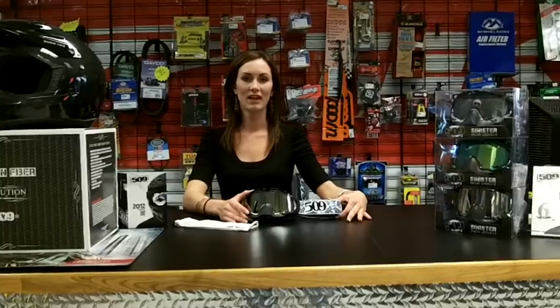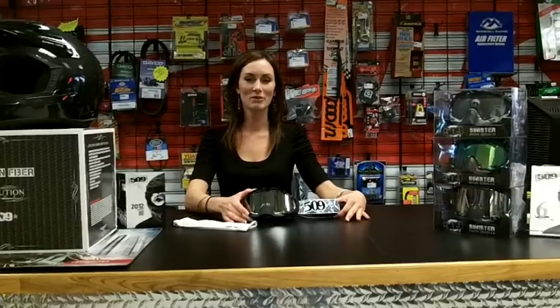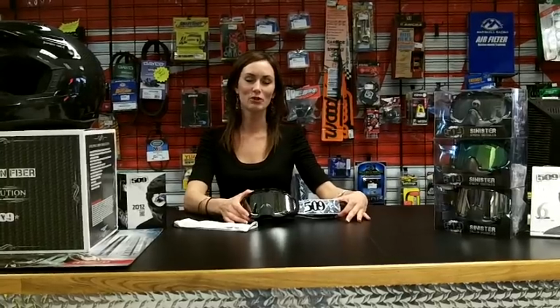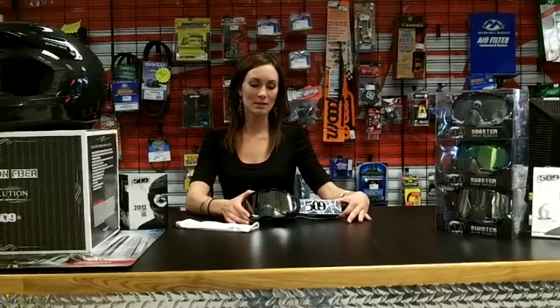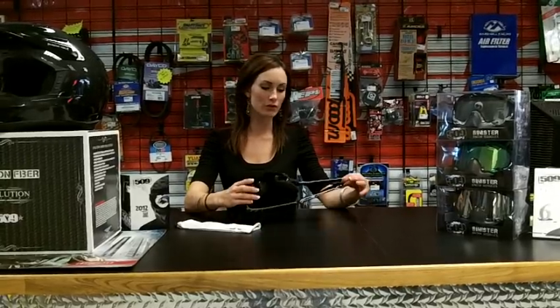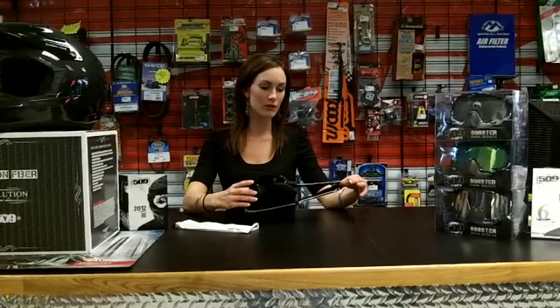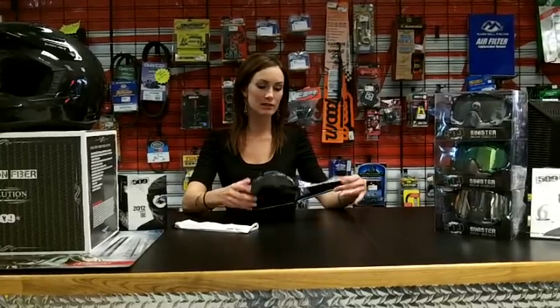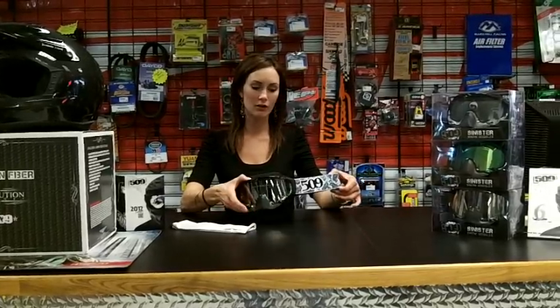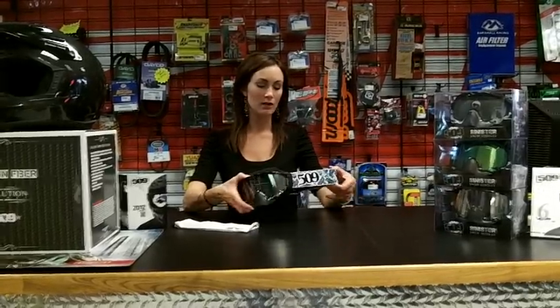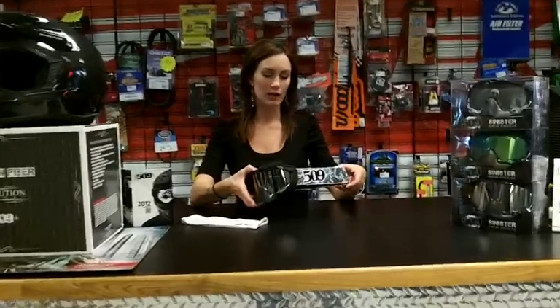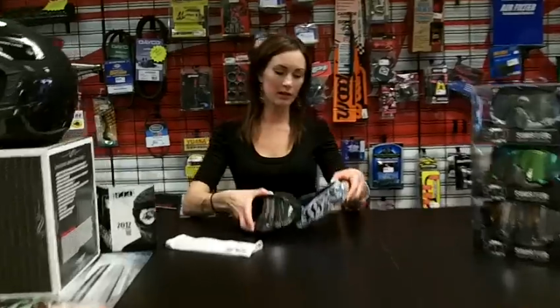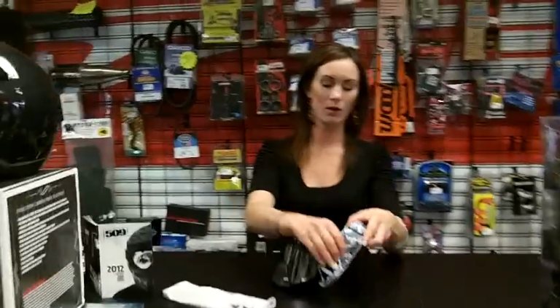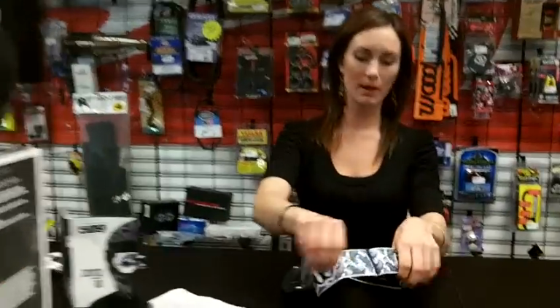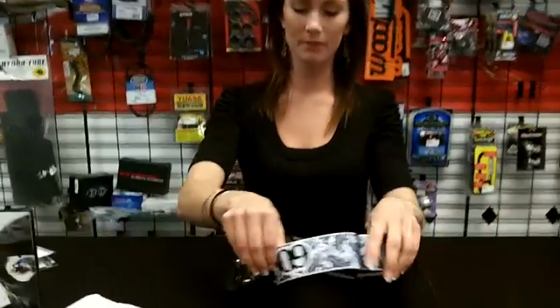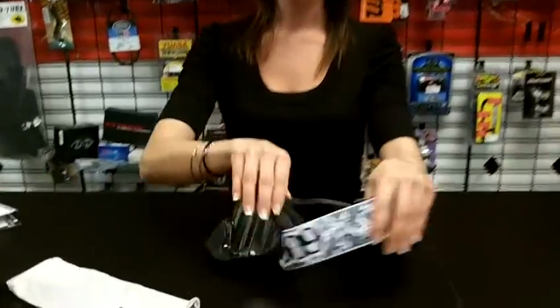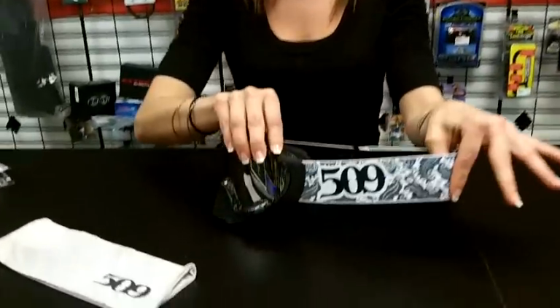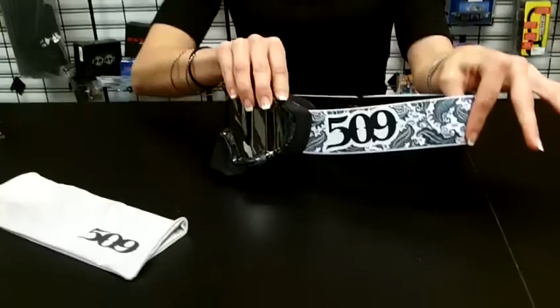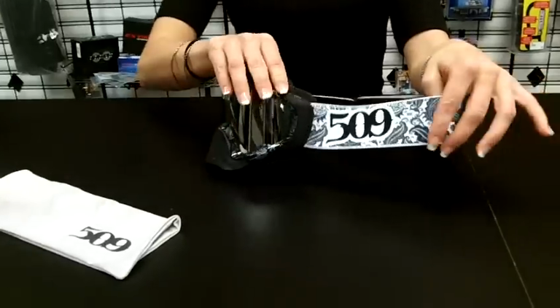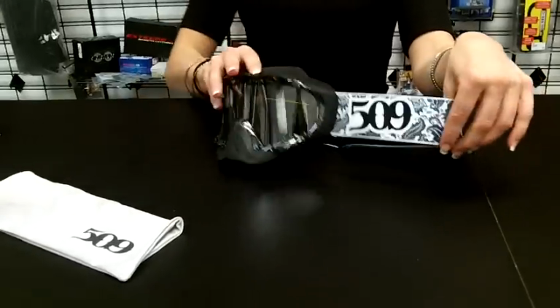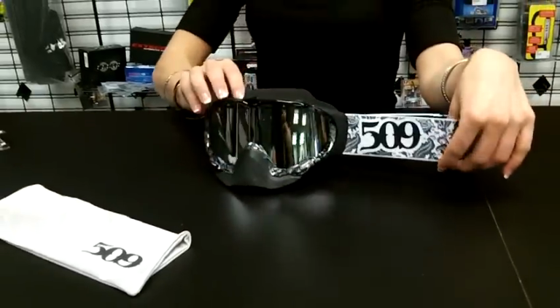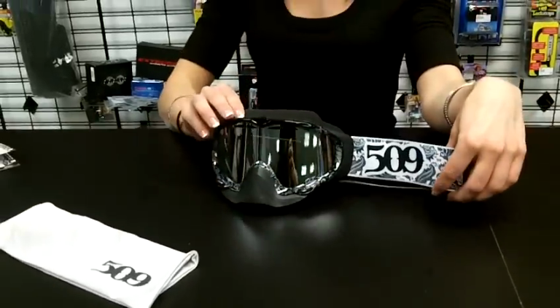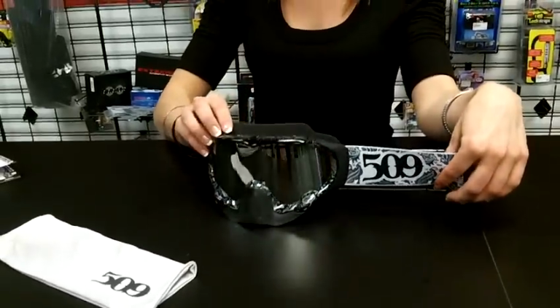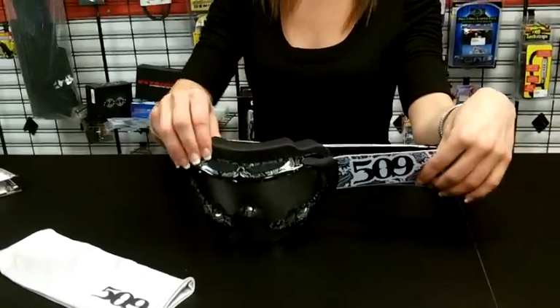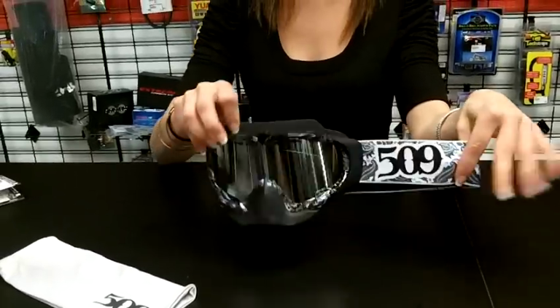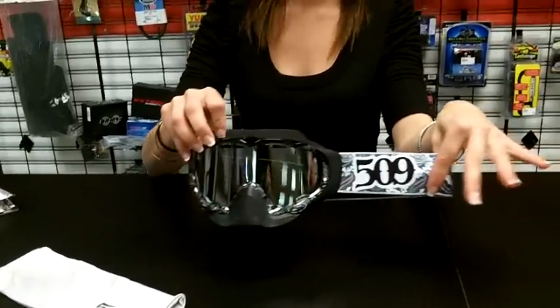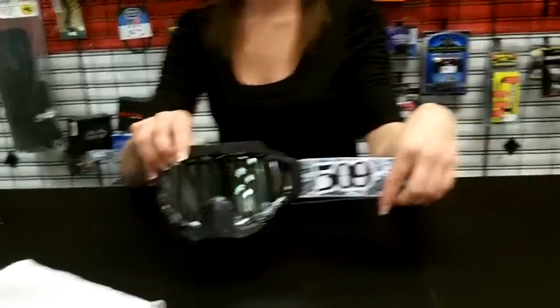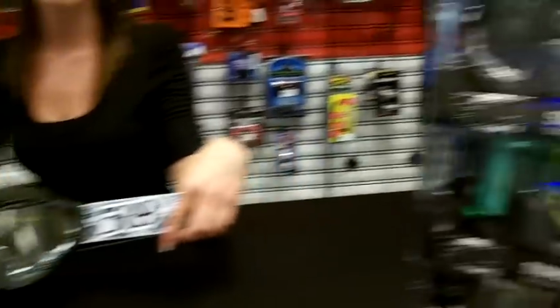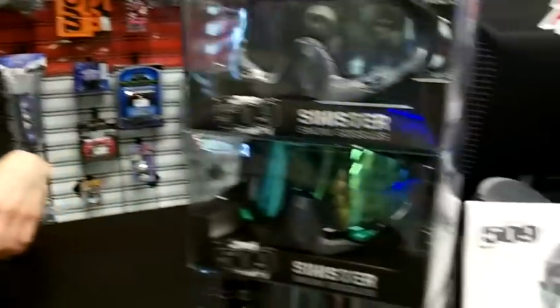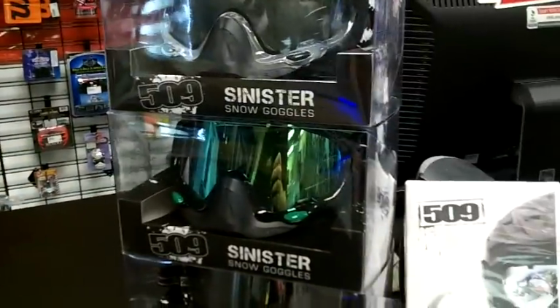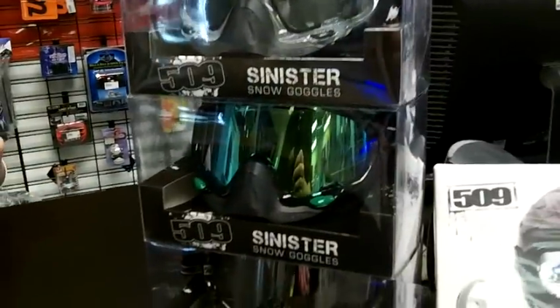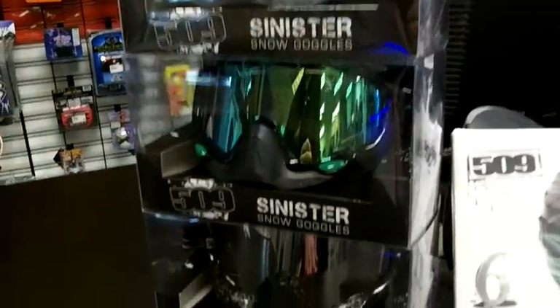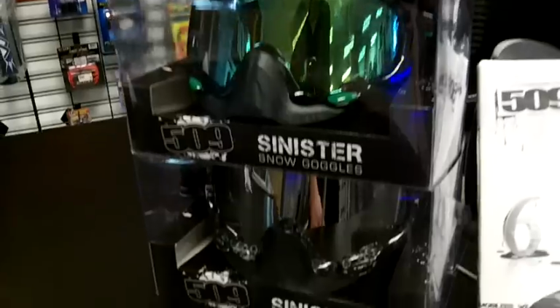Hi, I'm Carrie with Jazz Motorsports. Today I'm going to show you the 509 Sinister Goggle. This one I have here is the white bandana. There are many graphics available. This comes standard with the yellow chrome lens. There are 15 different options available starting at $19.95.